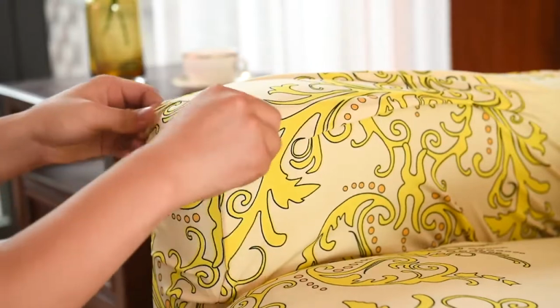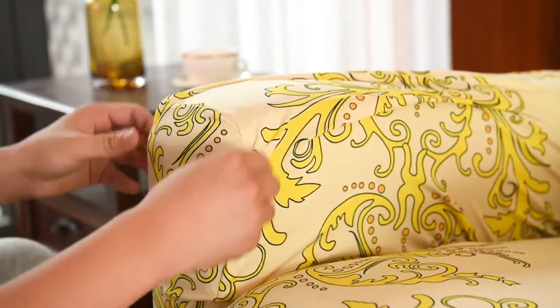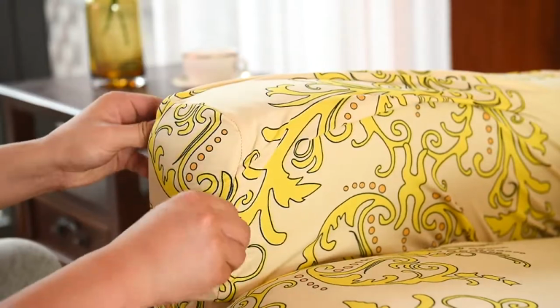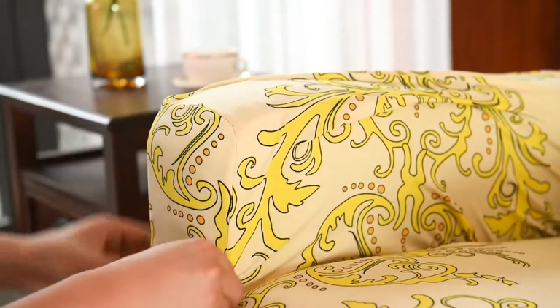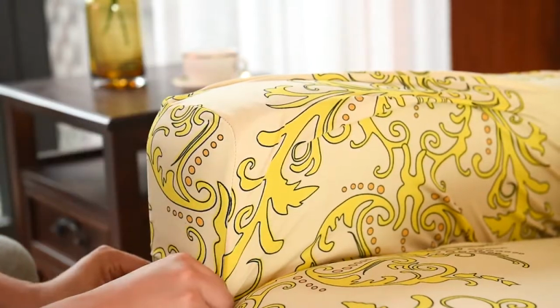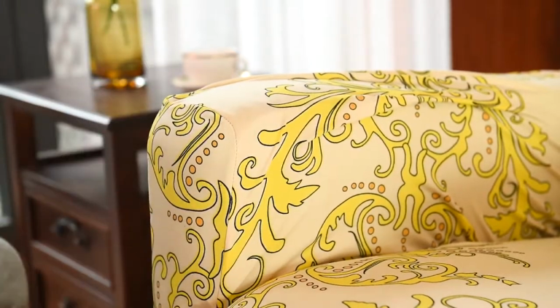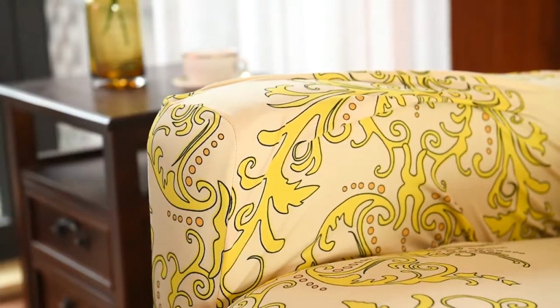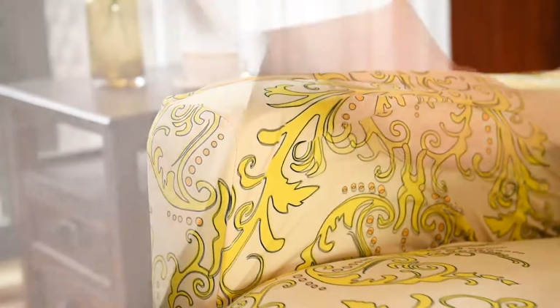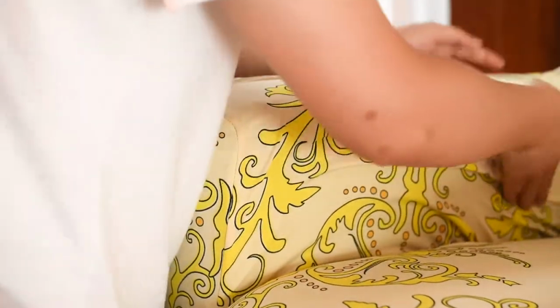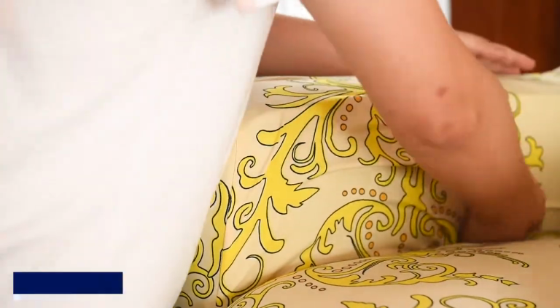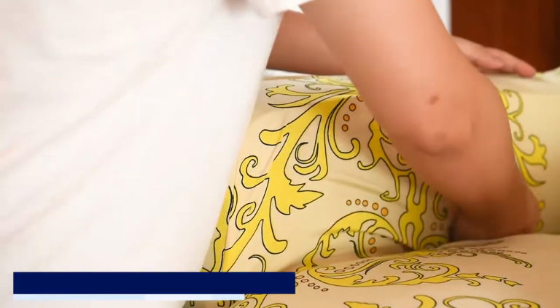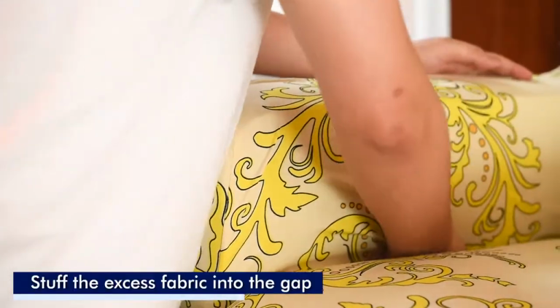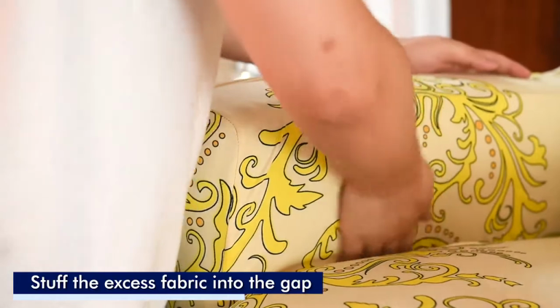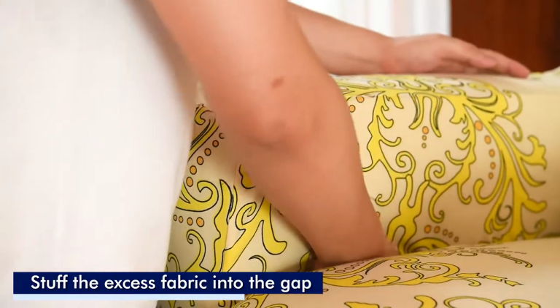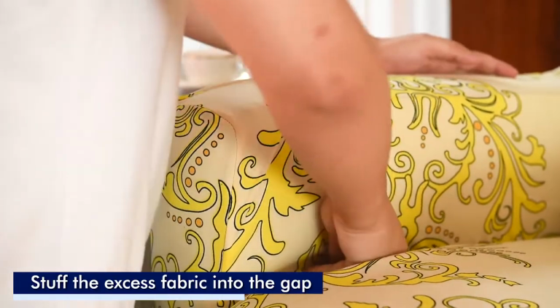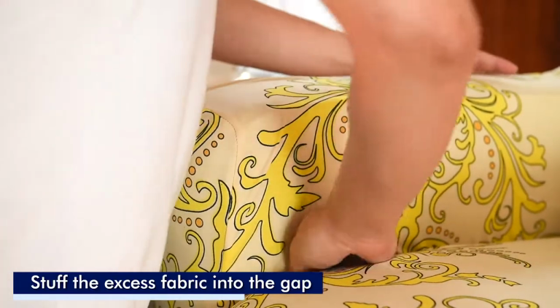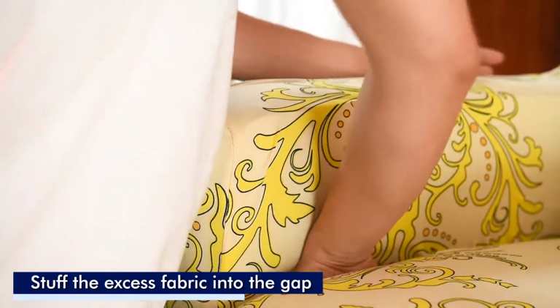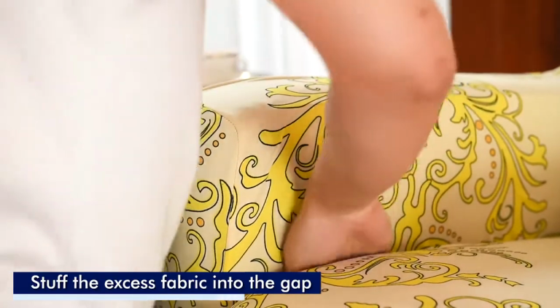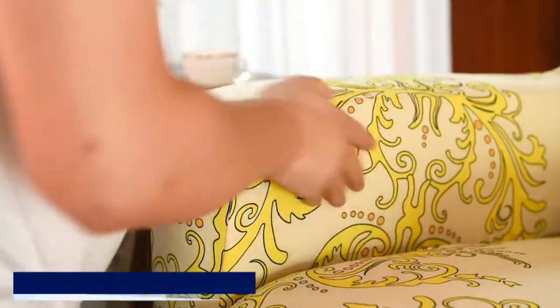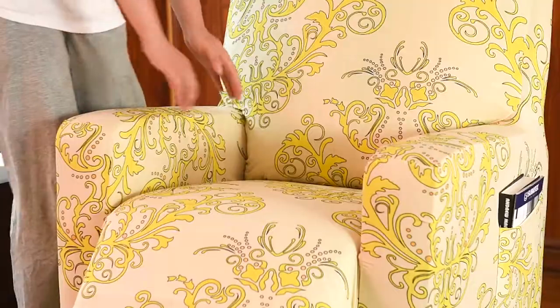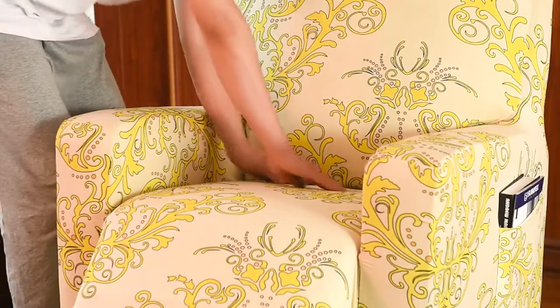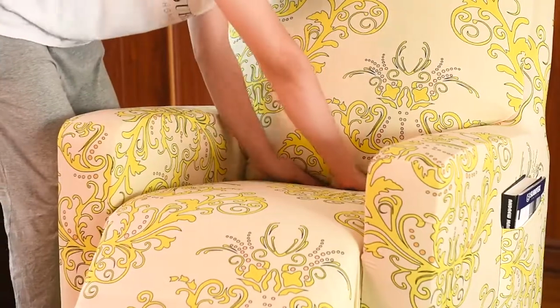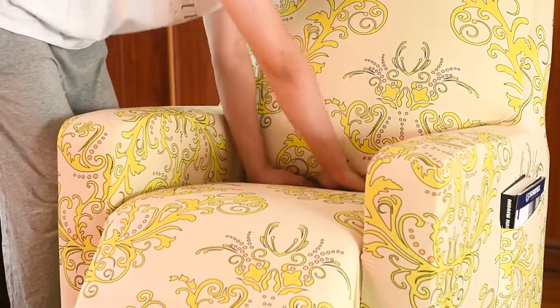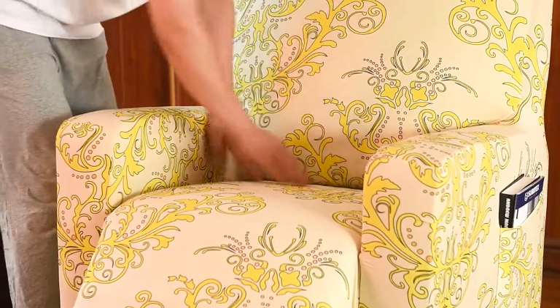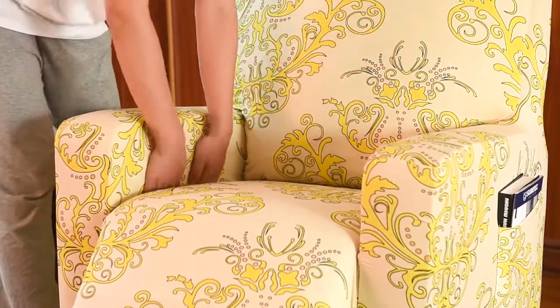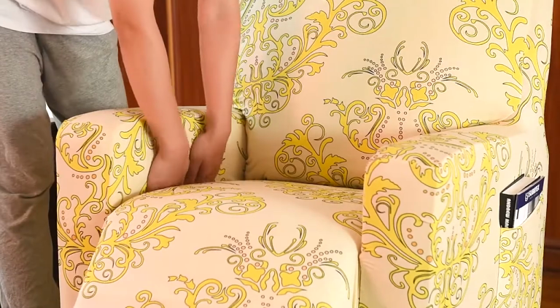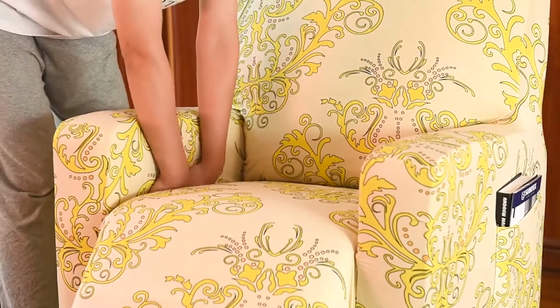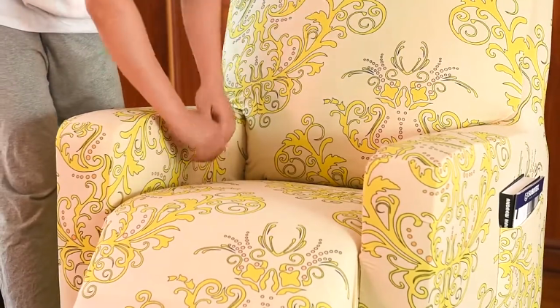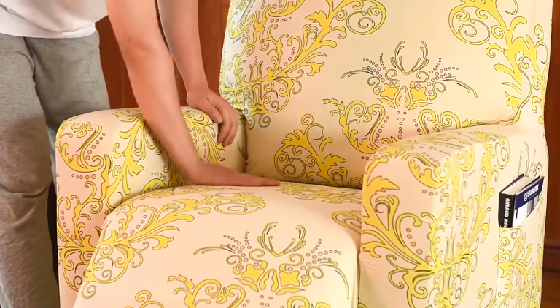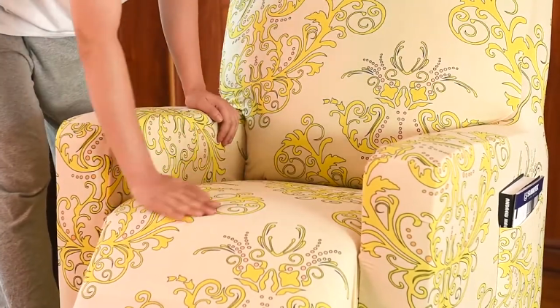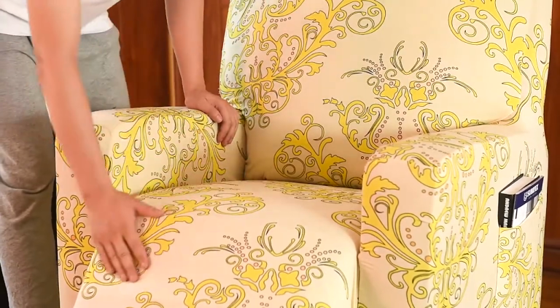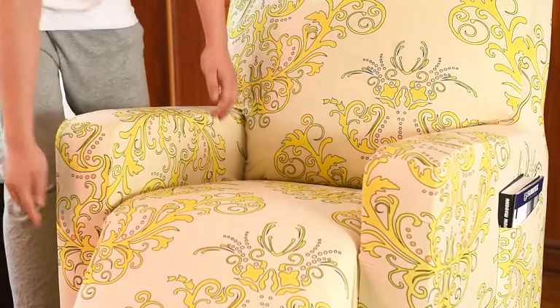Align the edges with the arm mask. Tuck in the excess fabric into the crevice. Continue to tuck in the excess fabric into each section and smooth out the wrinkles.